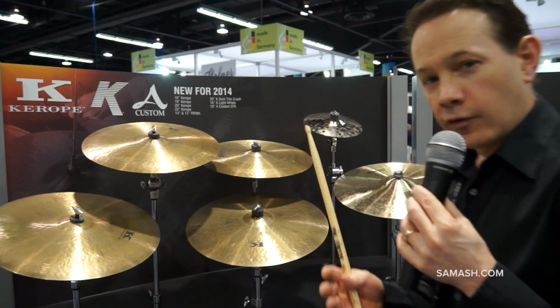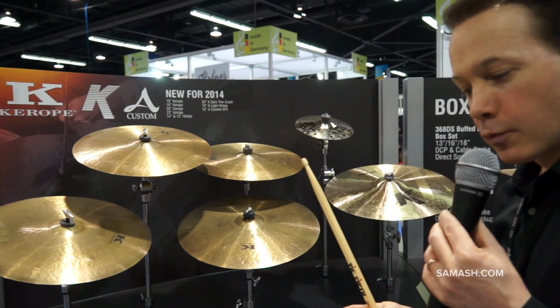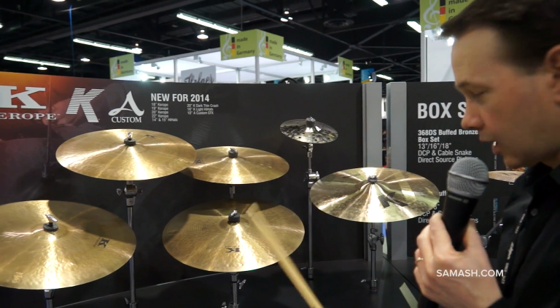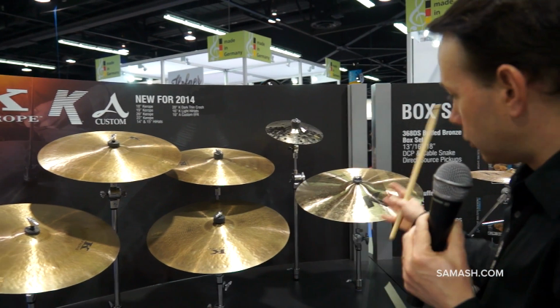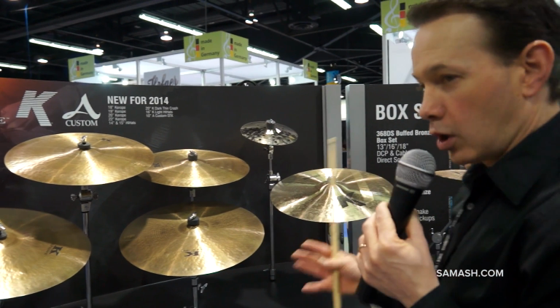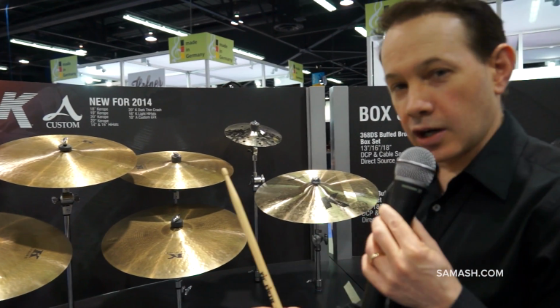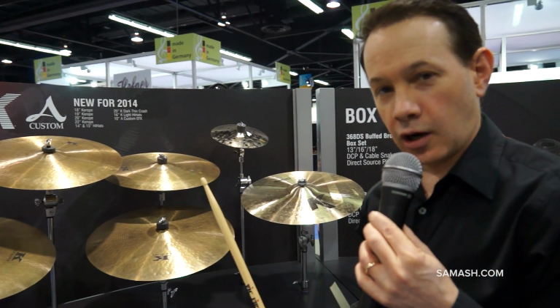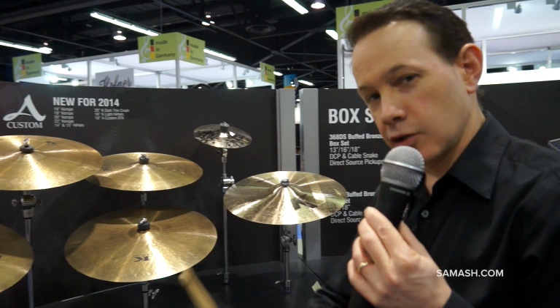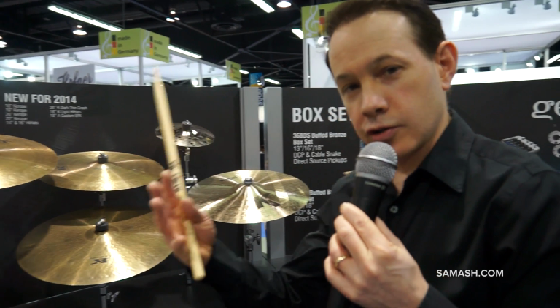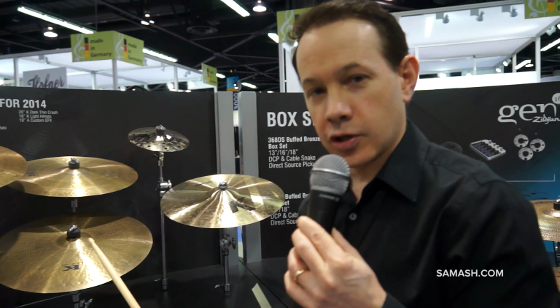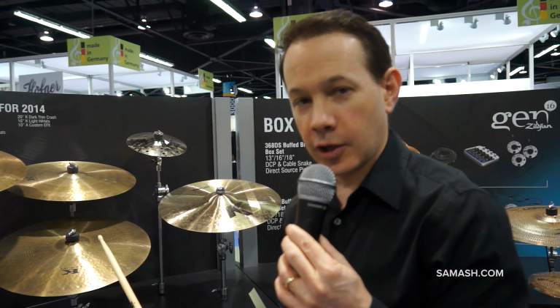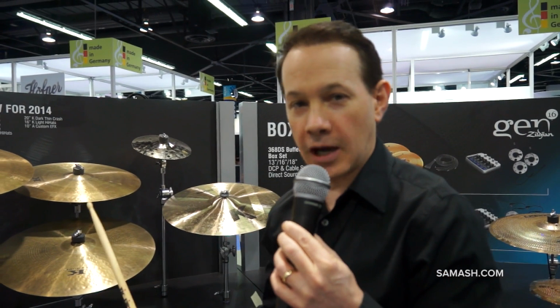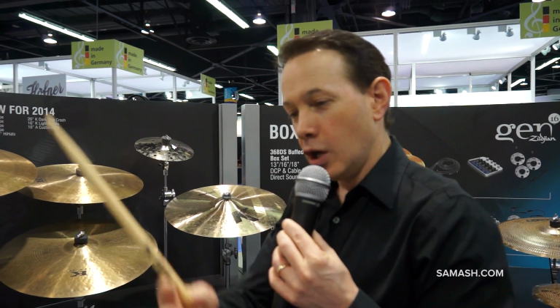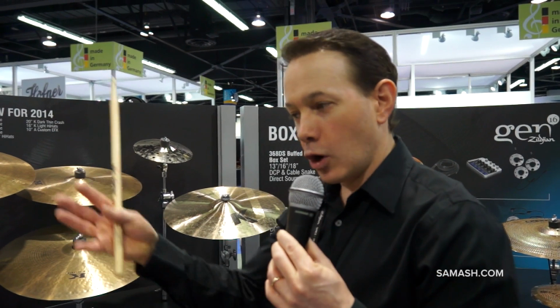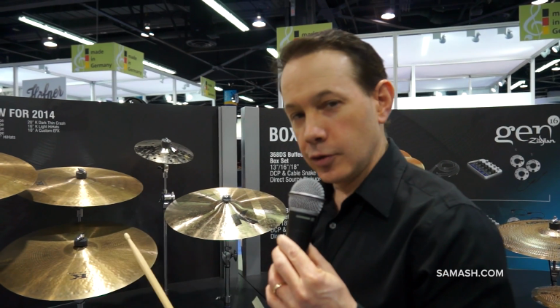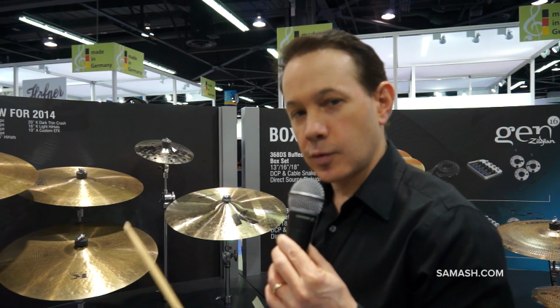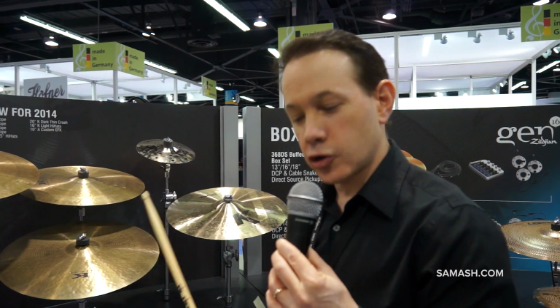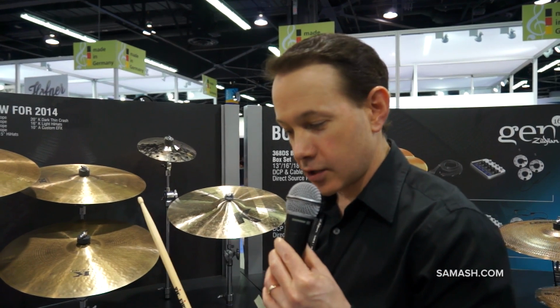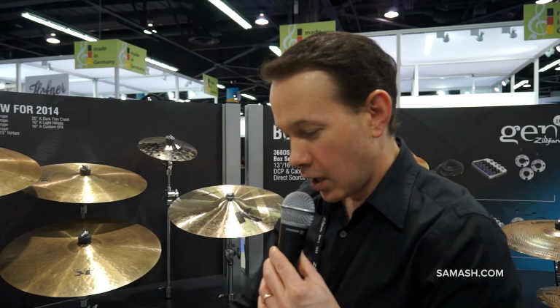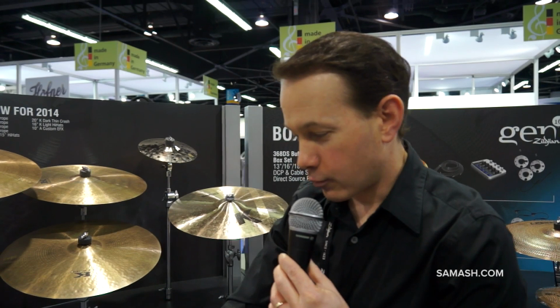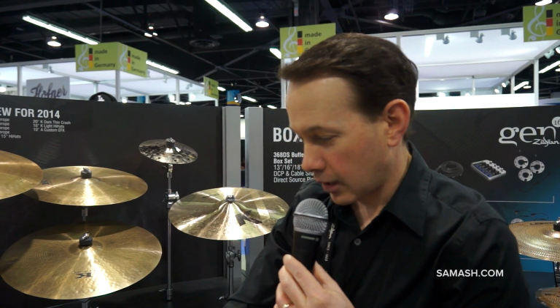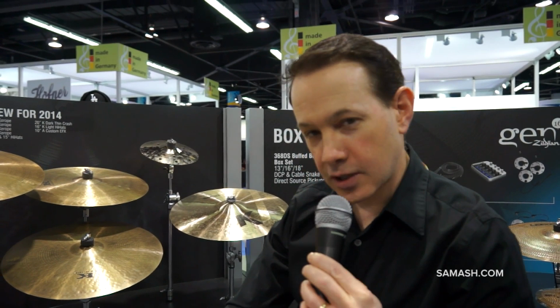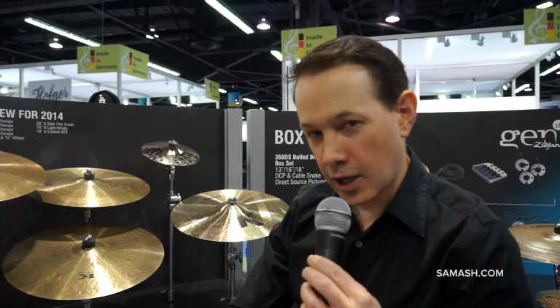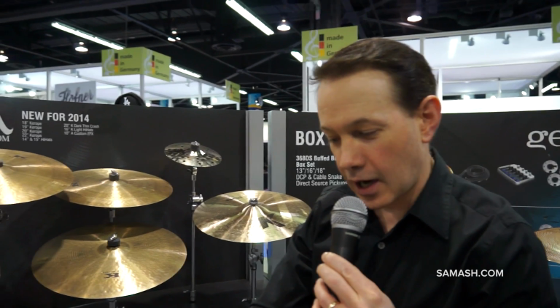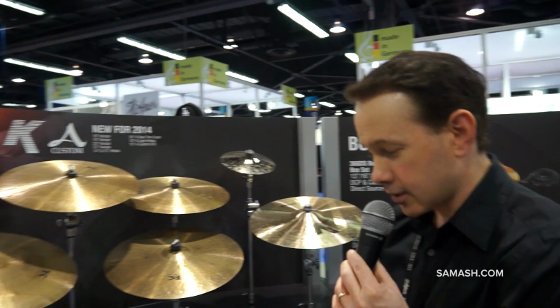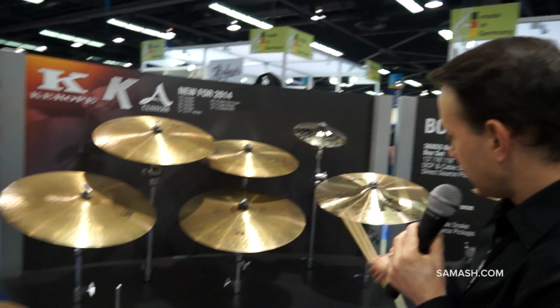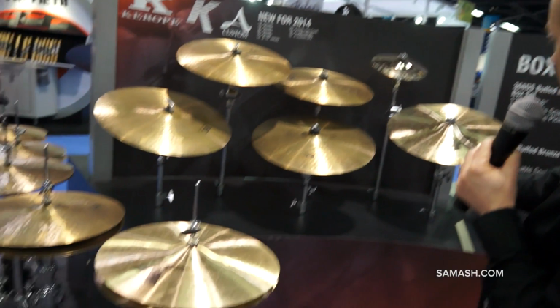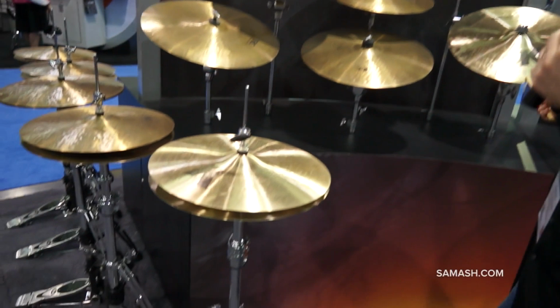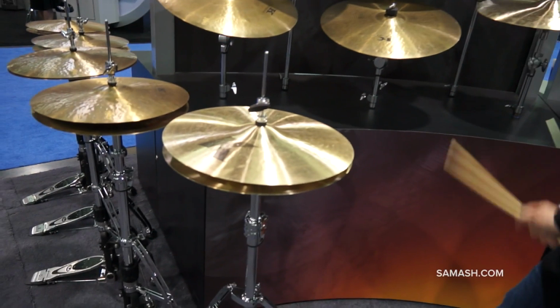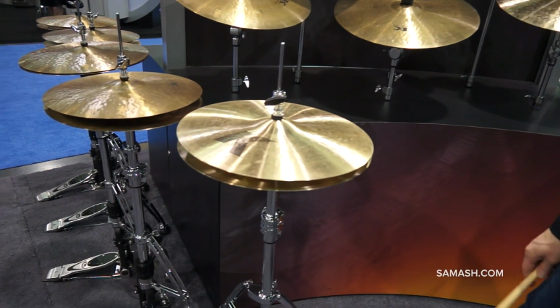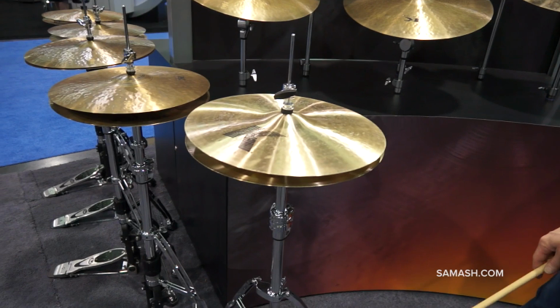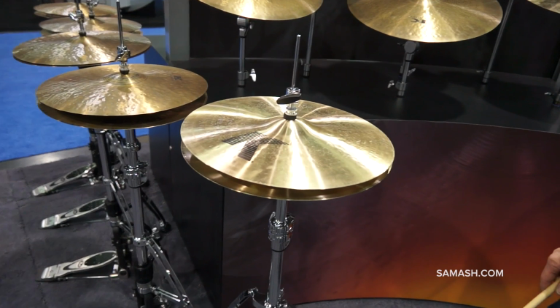We've also brought back a couple models out of retirement because the trends in music have been going back to smaller cymbal setups but larger sizes. So we've brought back the 16-inch K-Lite hi-hats and the 20-inch K-Dark Crash Thin.